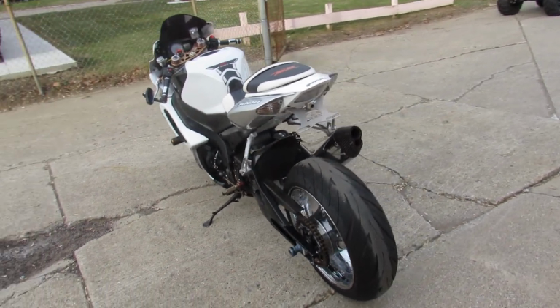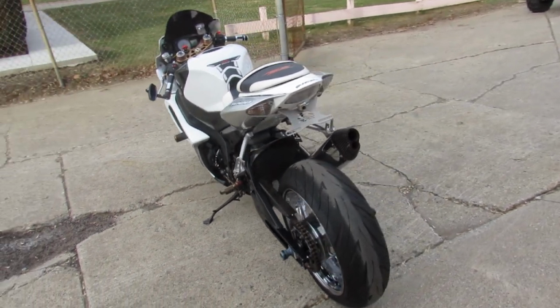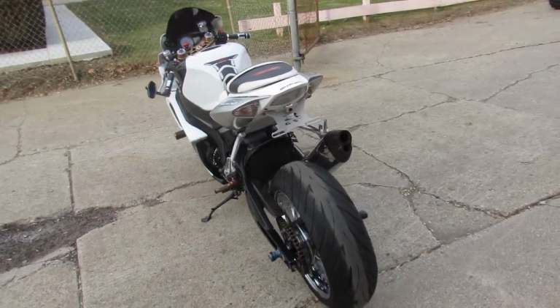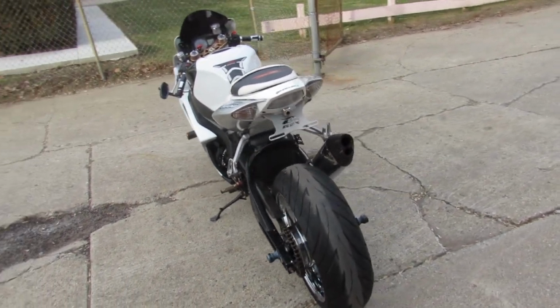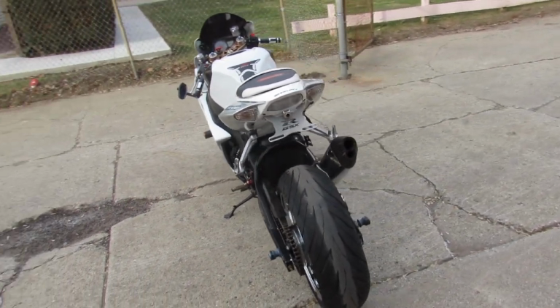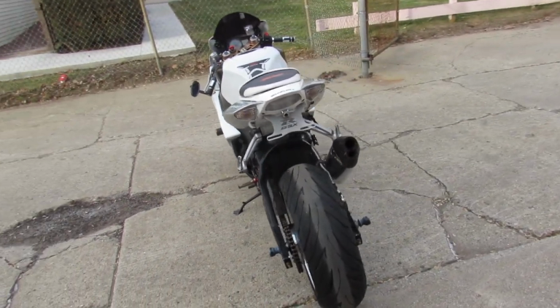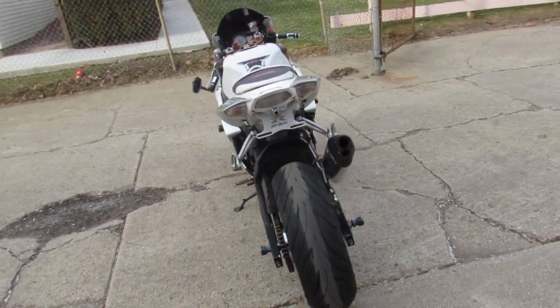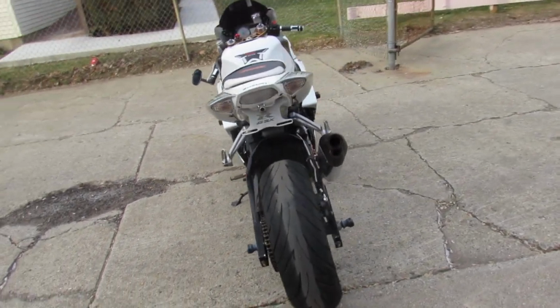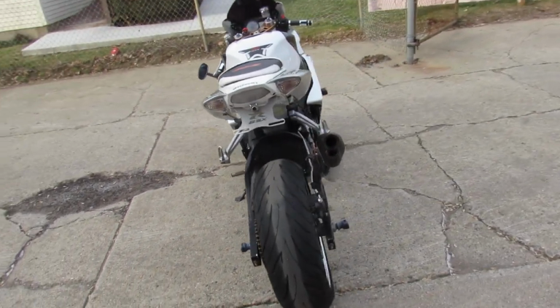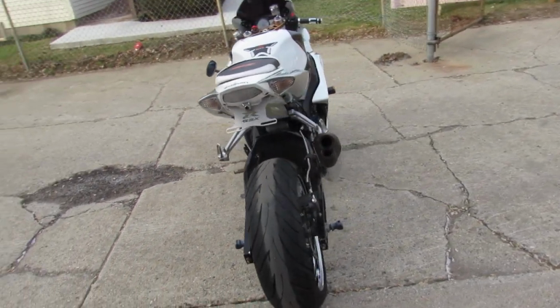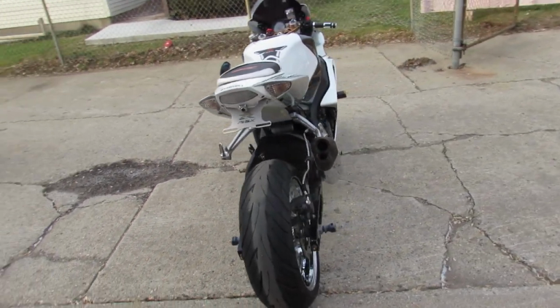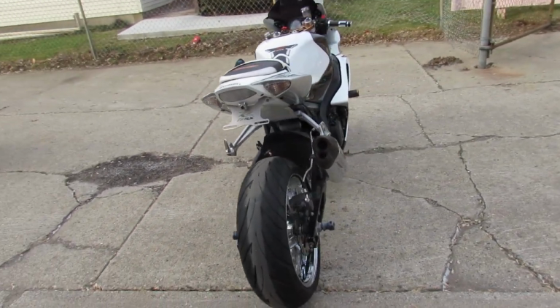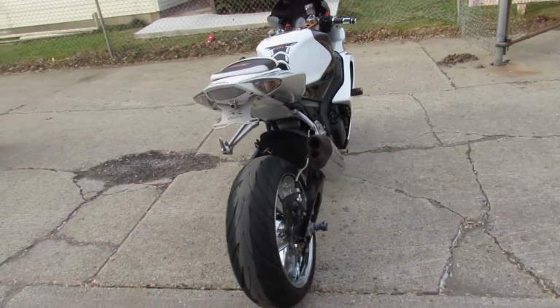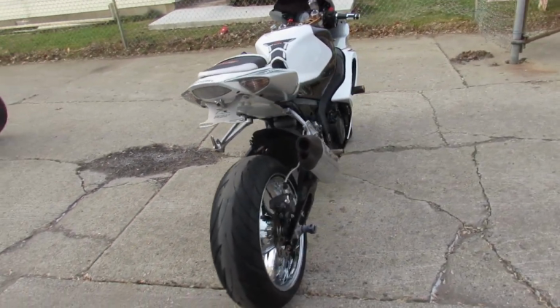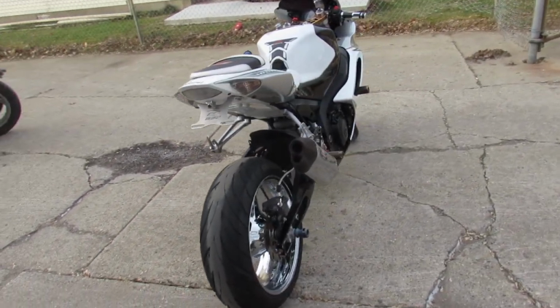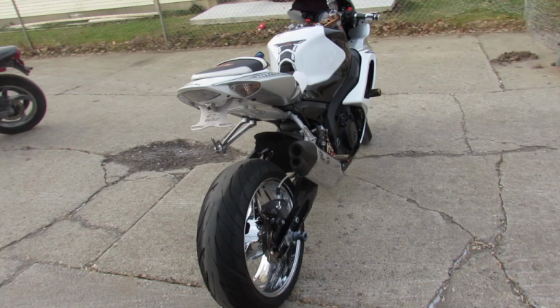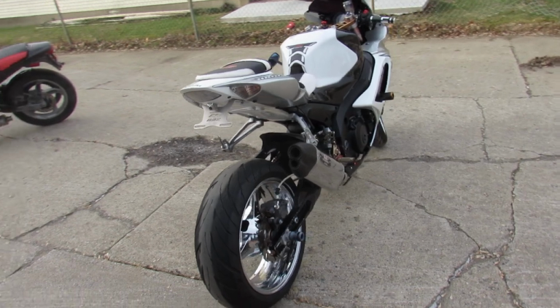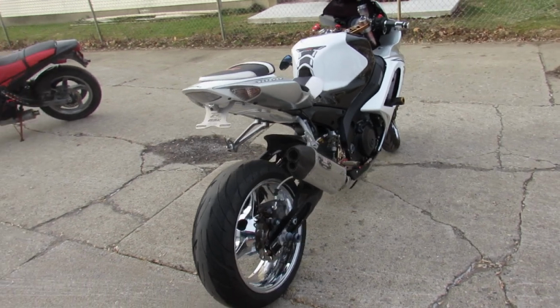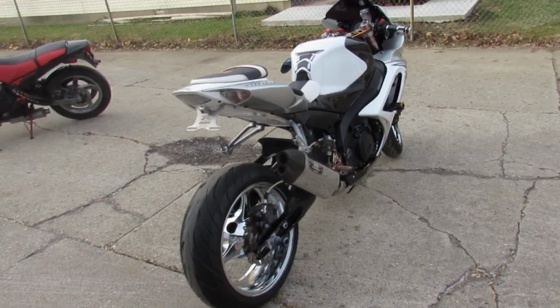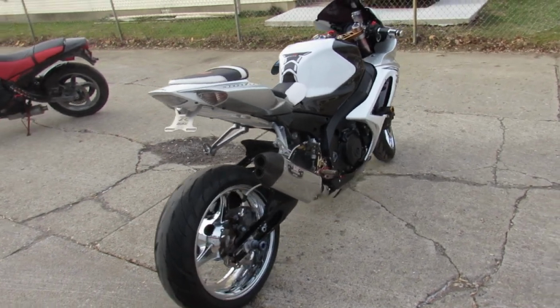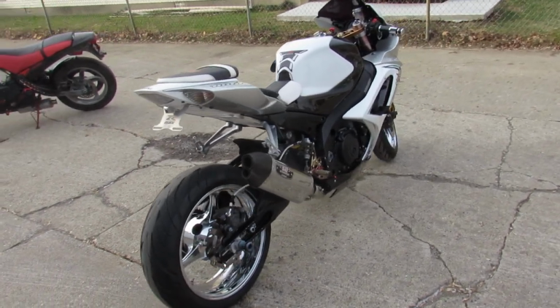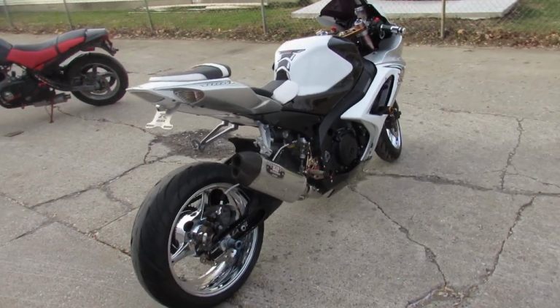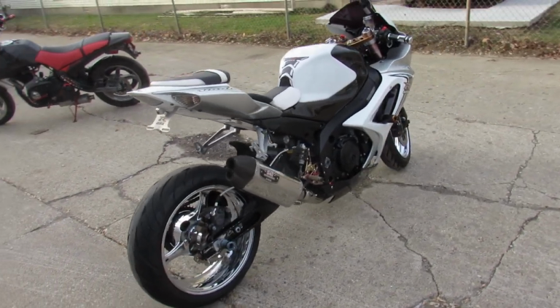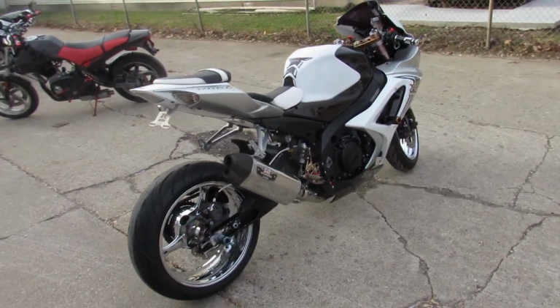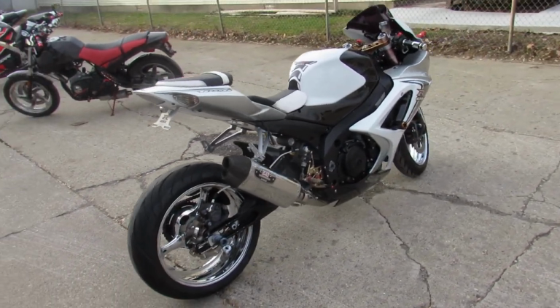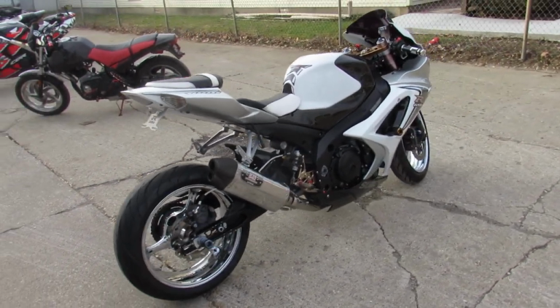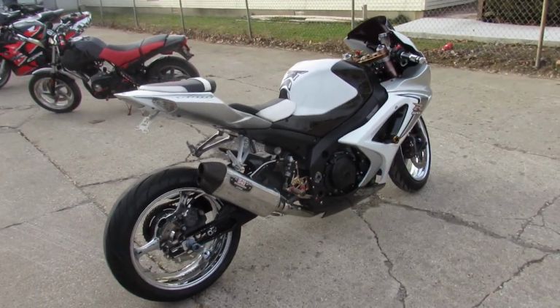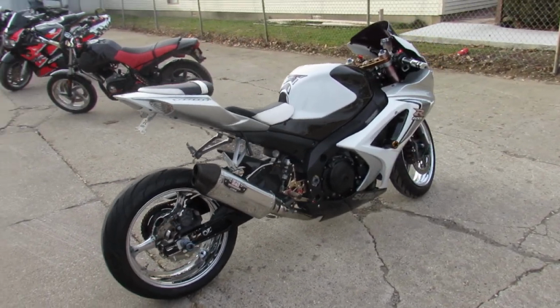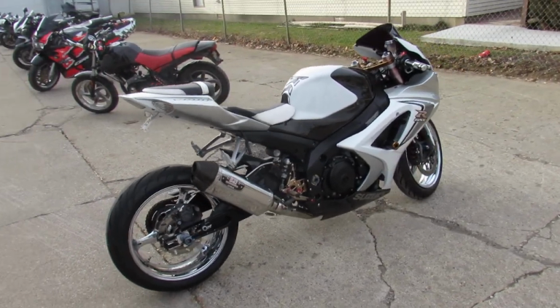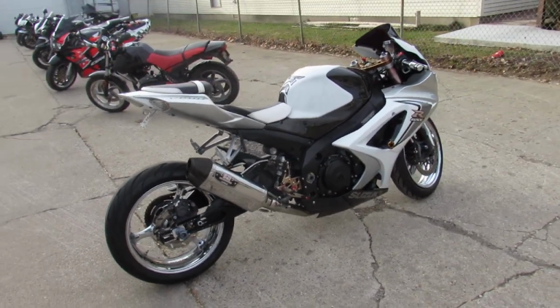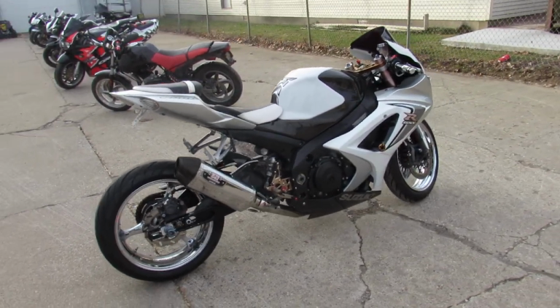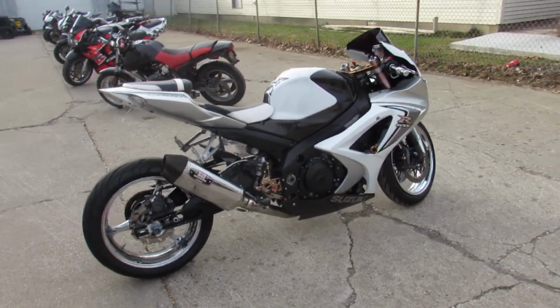Makes this Gixxer 1000 sound as cool as it looks guys — right in front of the pack and look good doing it guys. Only $5,500 for an '07 Gixxer.